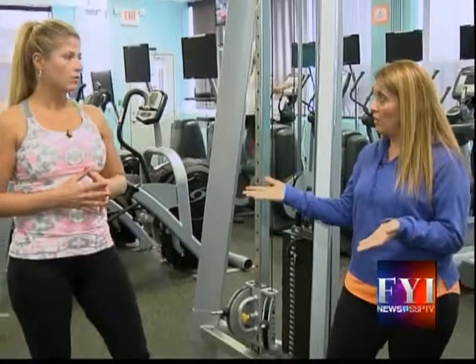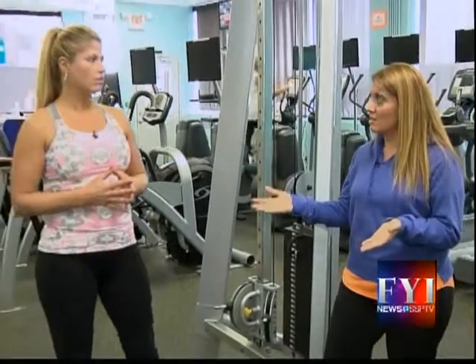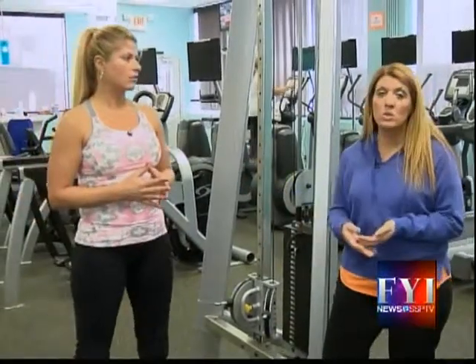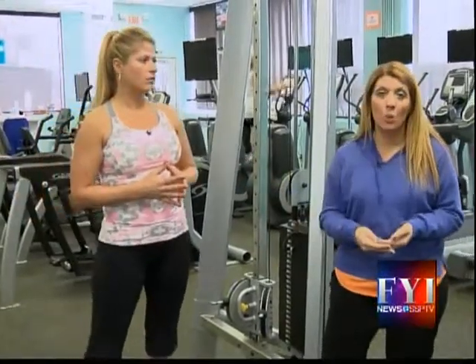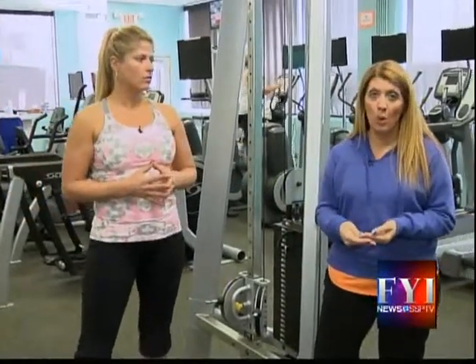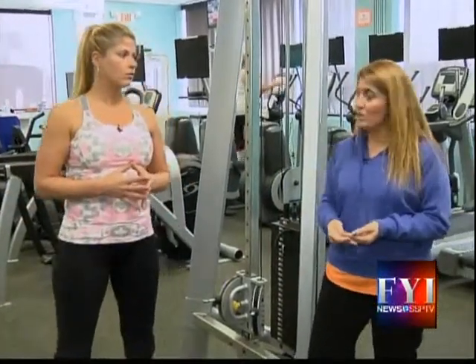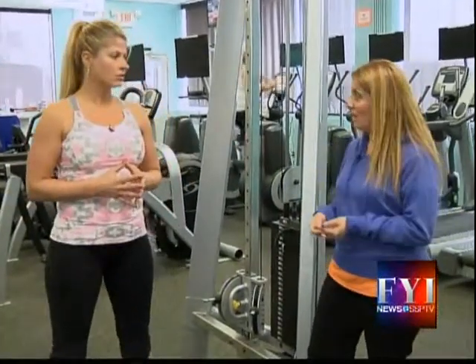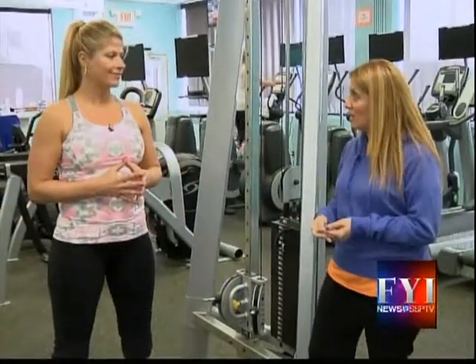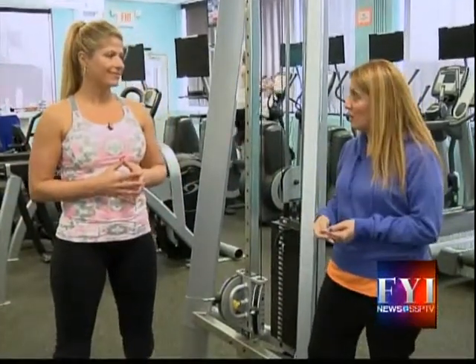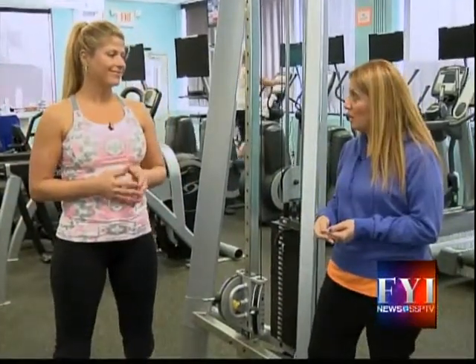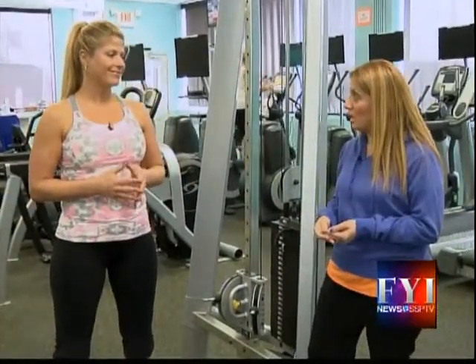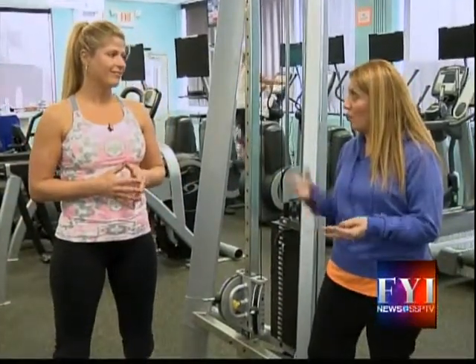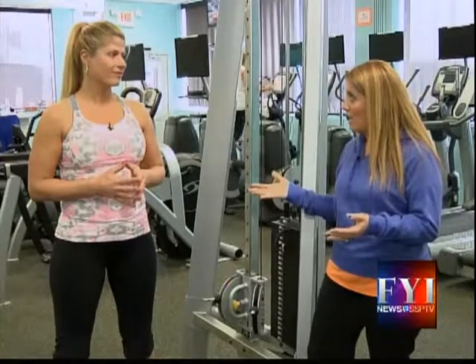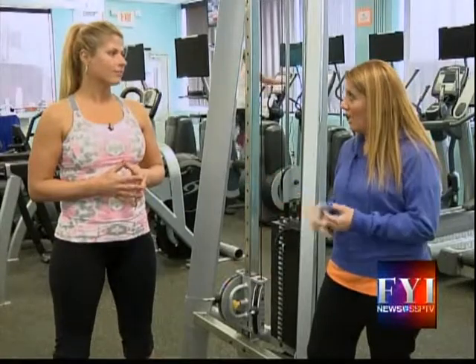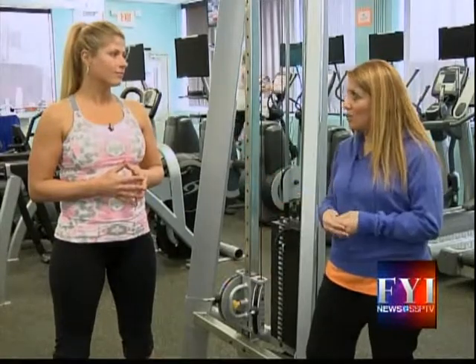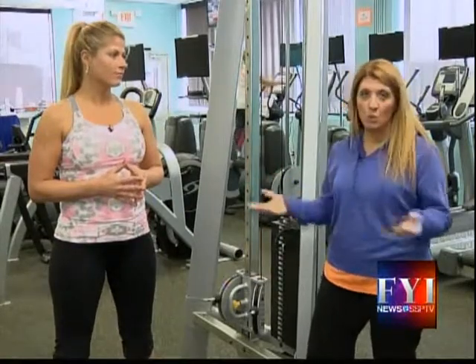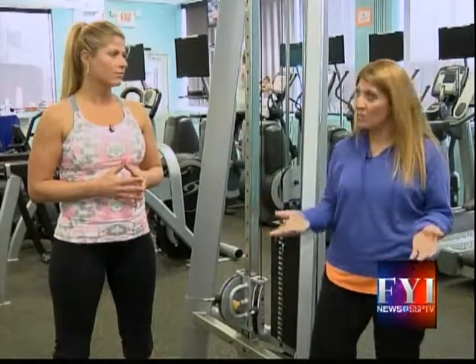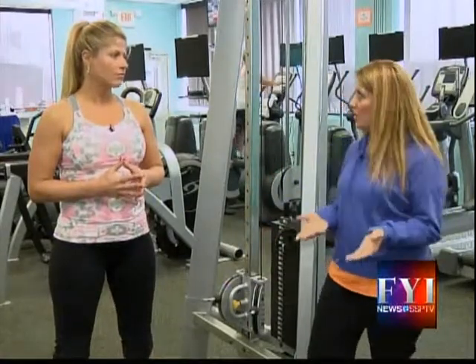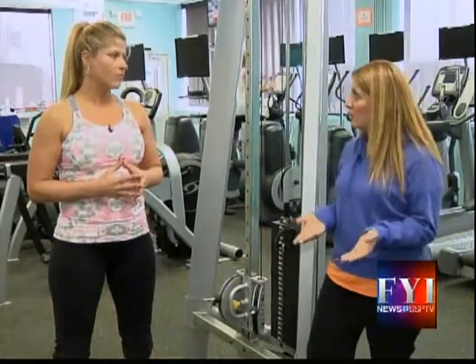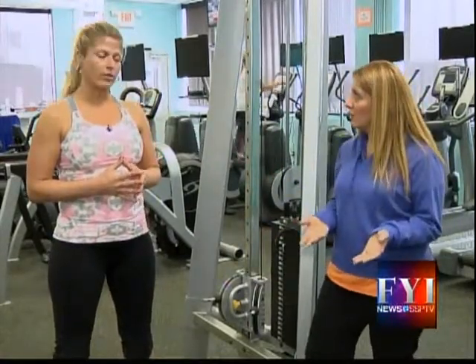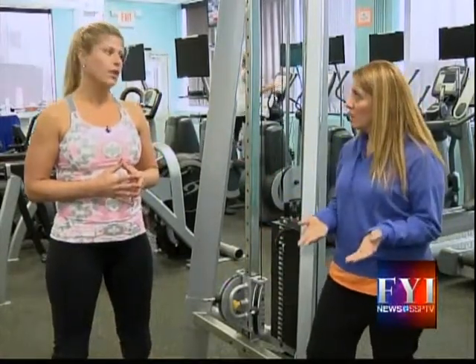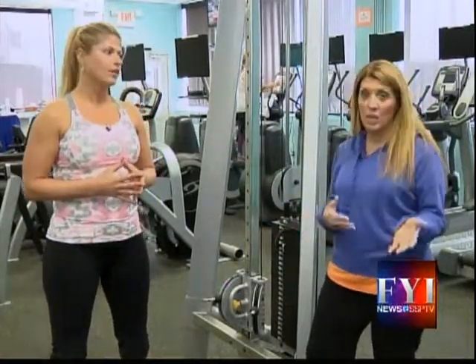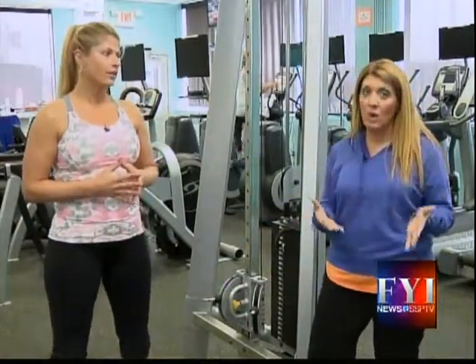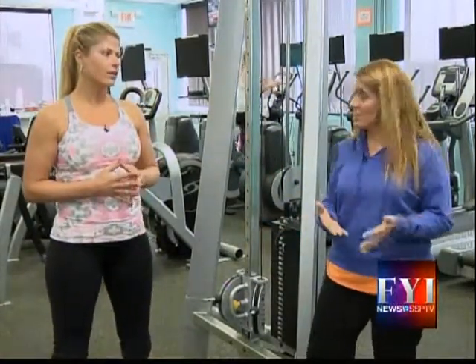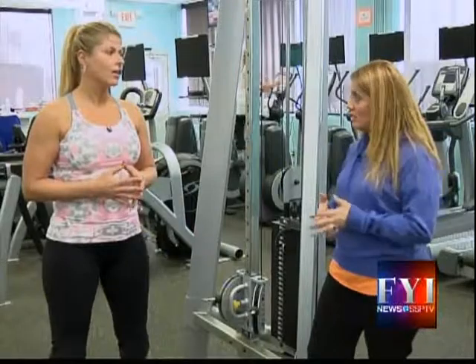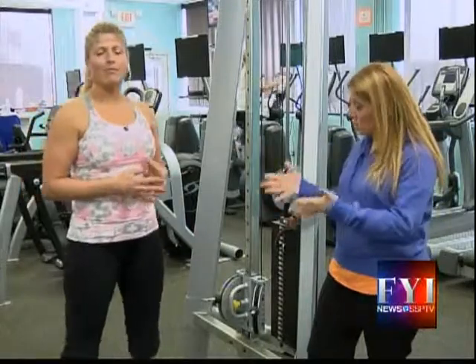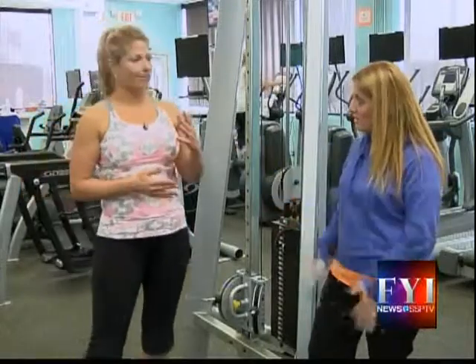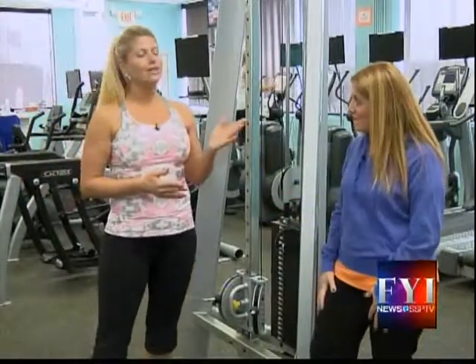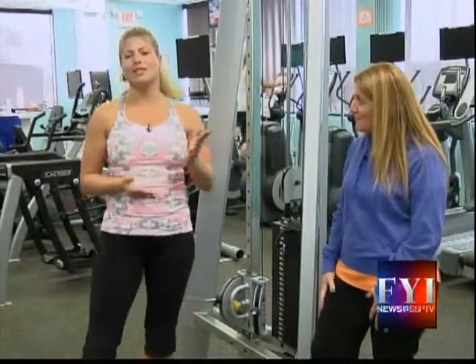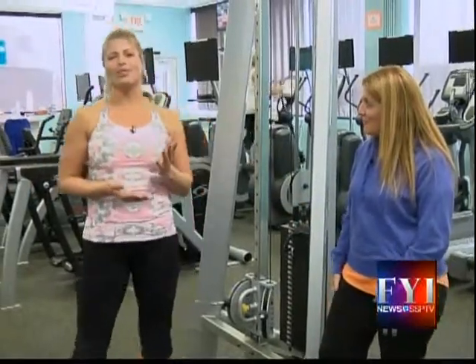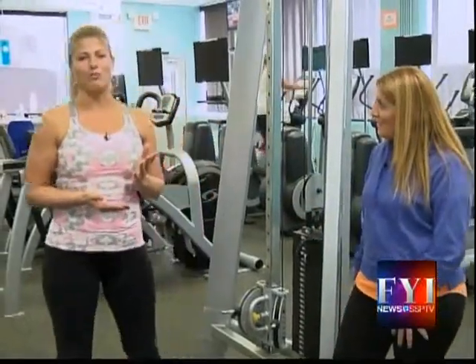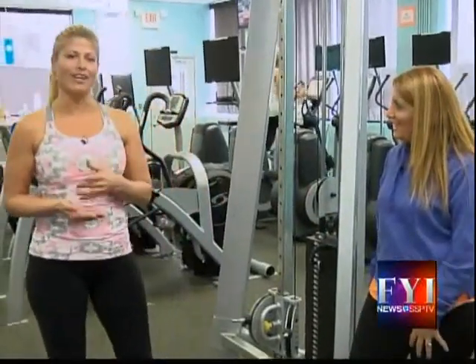Core Fitness is exclusively women-only, which is great because some women don't like working out with men, and women tend to work out differently than men do. You can do all these exercises at home. Men do tend to skip the stretching part of it sometimes.